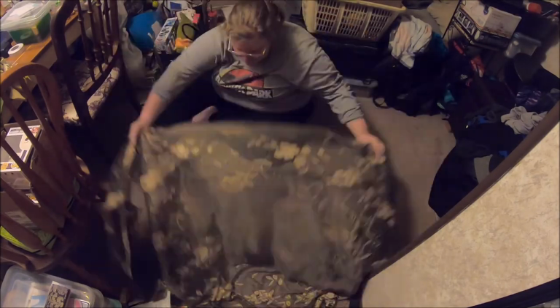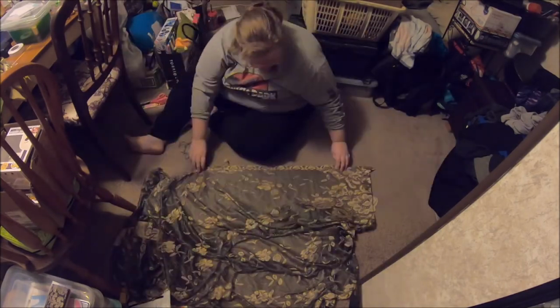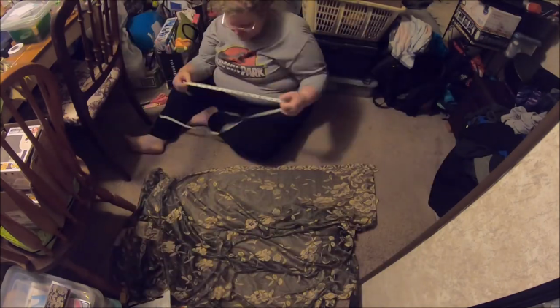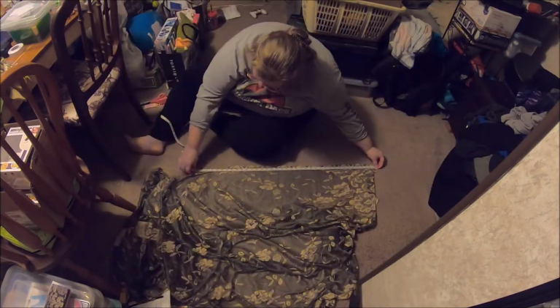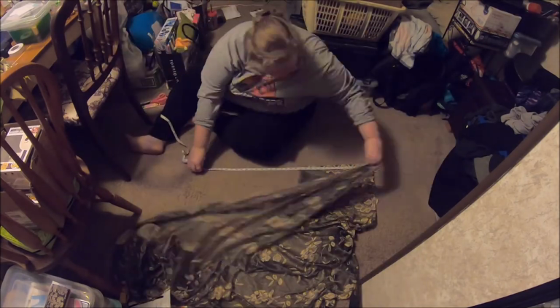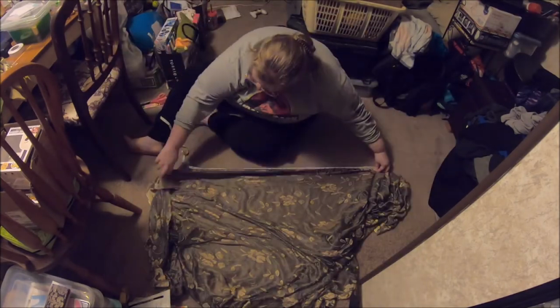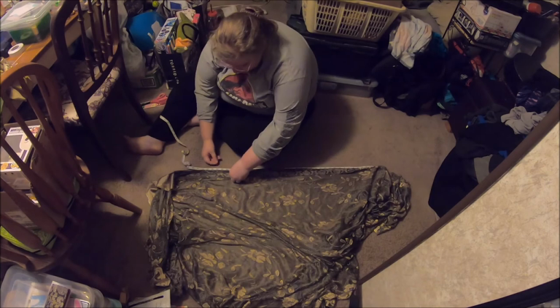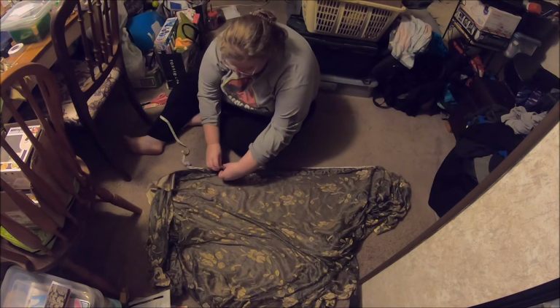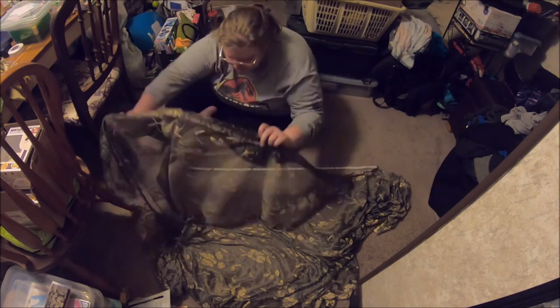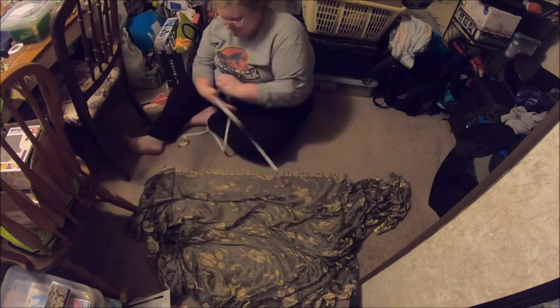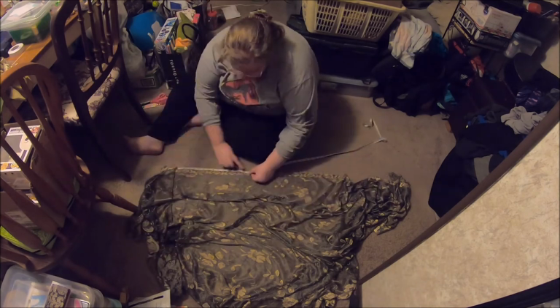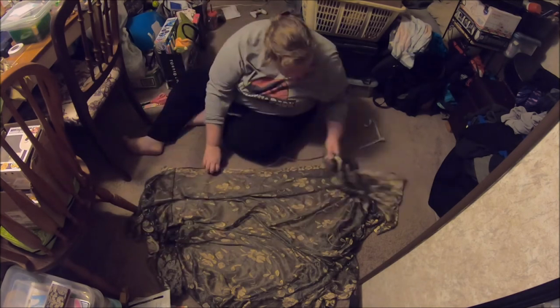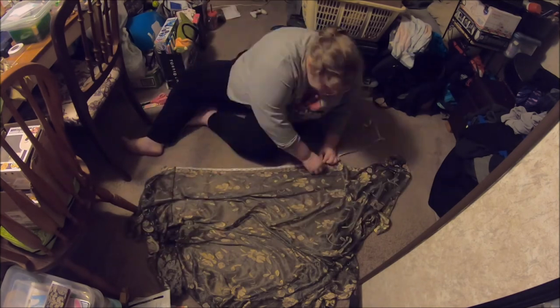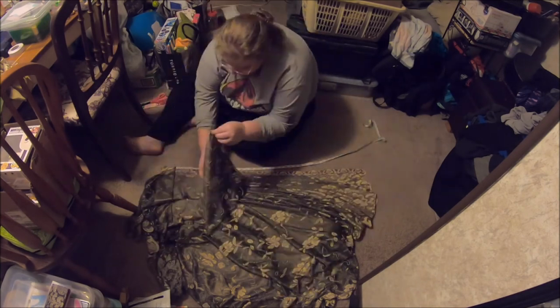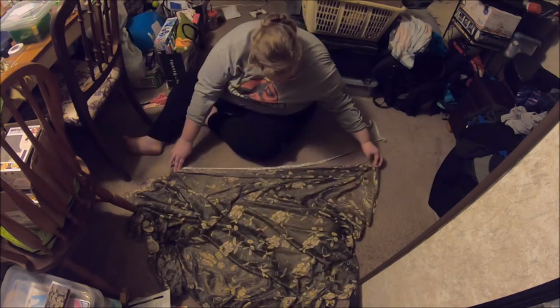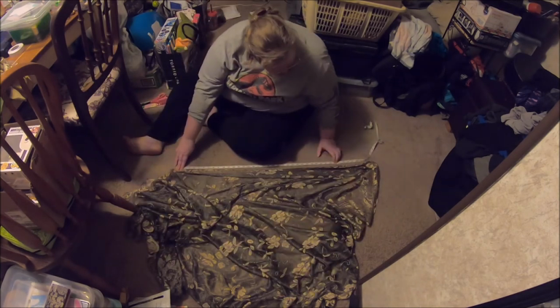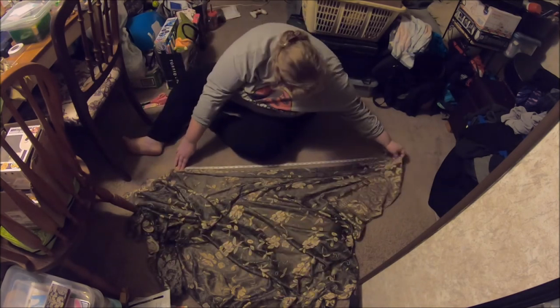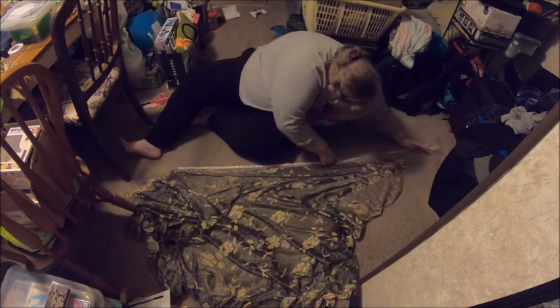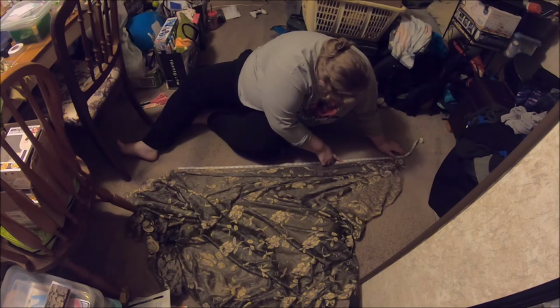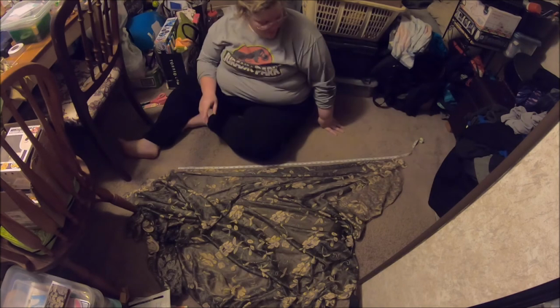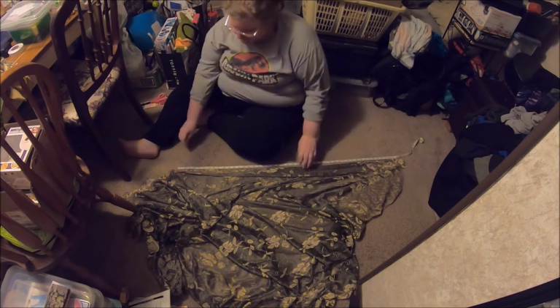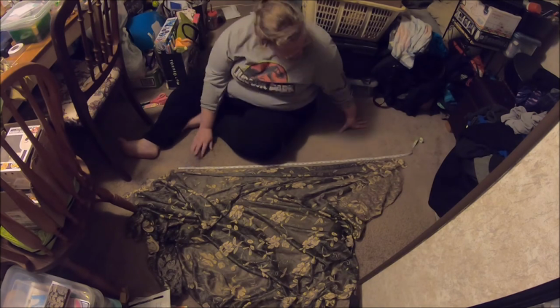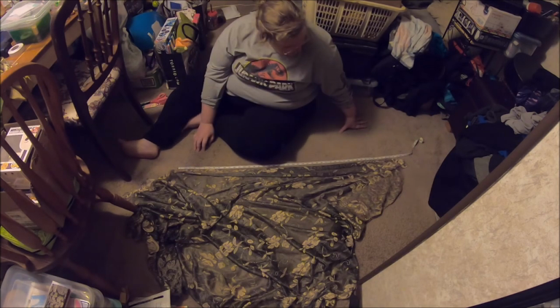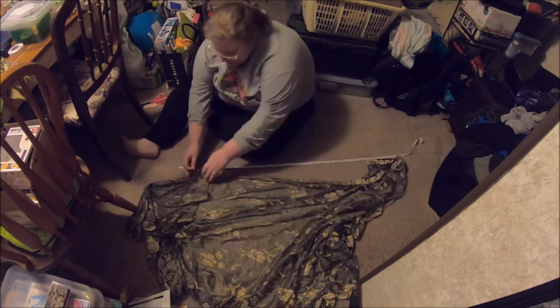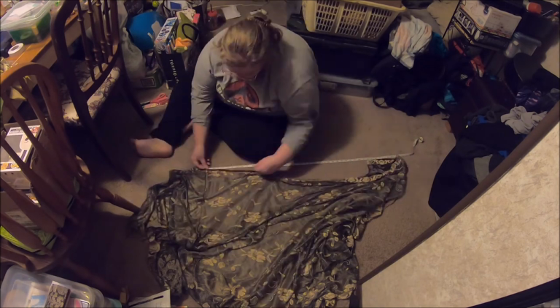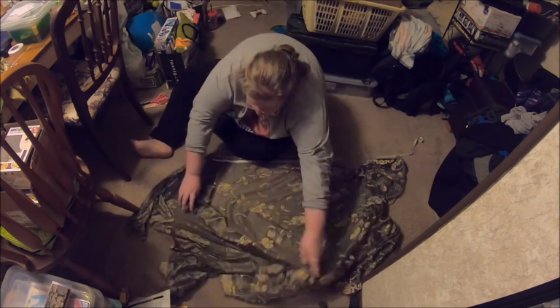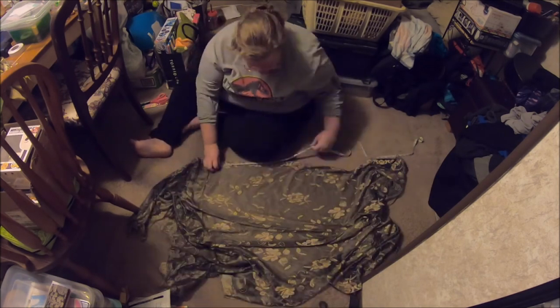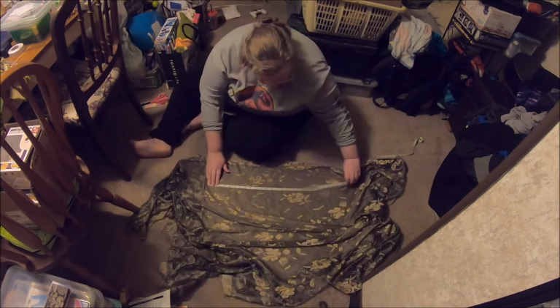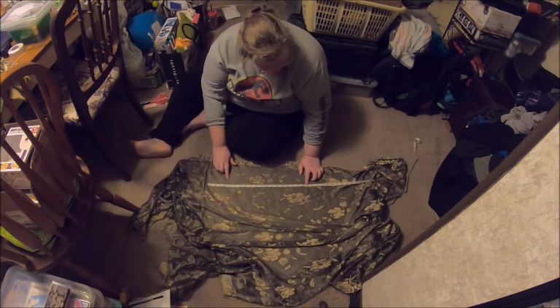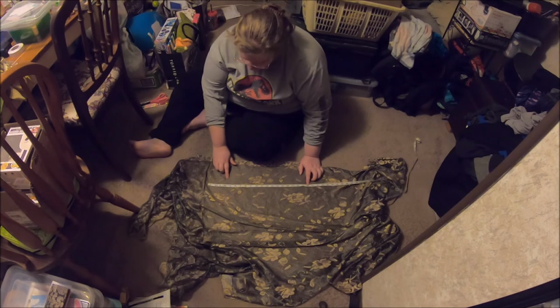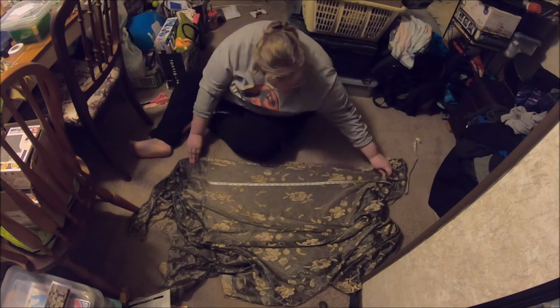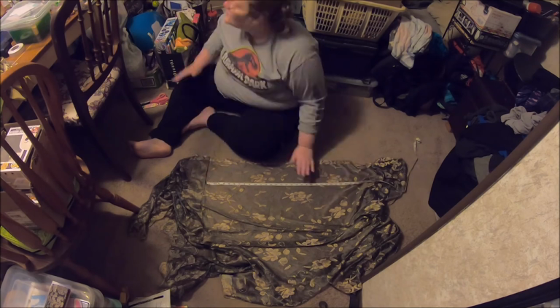Hey guys, welcome back to my craft room. We are starting a new series, mainly because I've been doing a lot of thrifting lately. So I'm going to be starting a thing called Thrift Doctor.